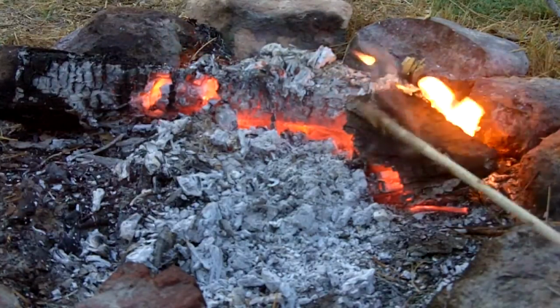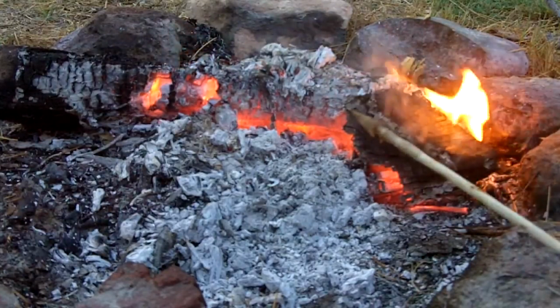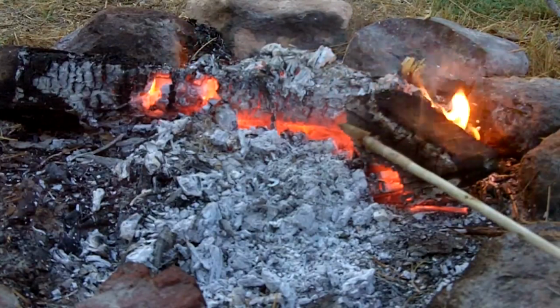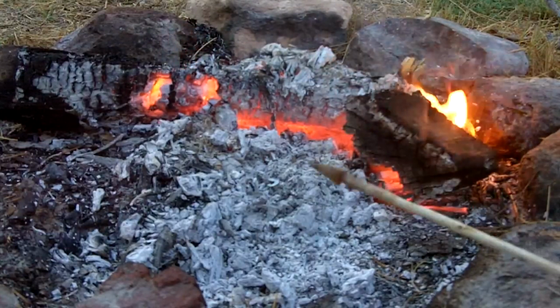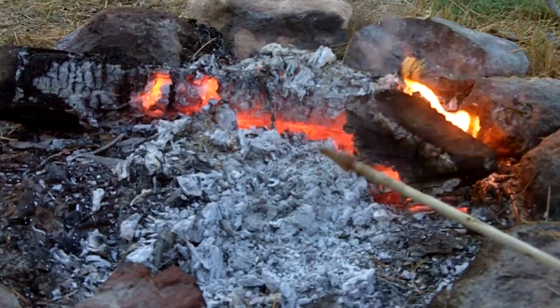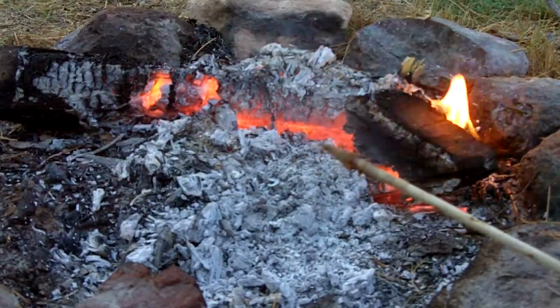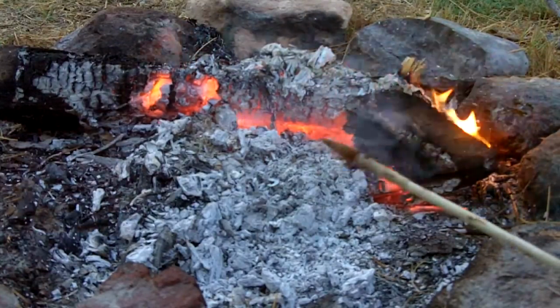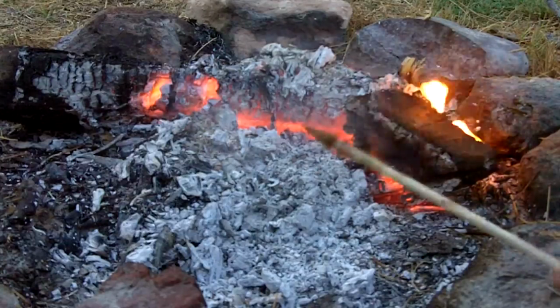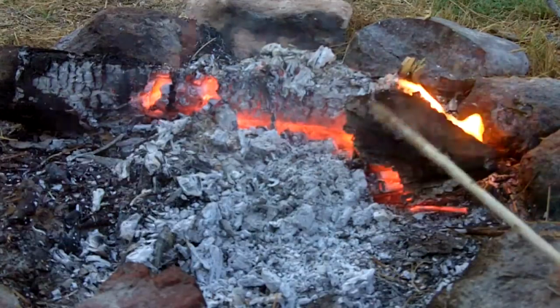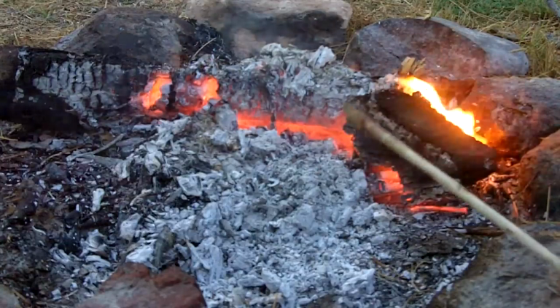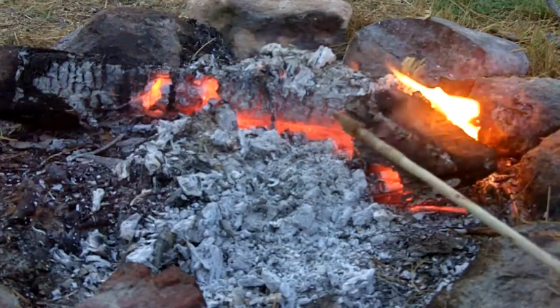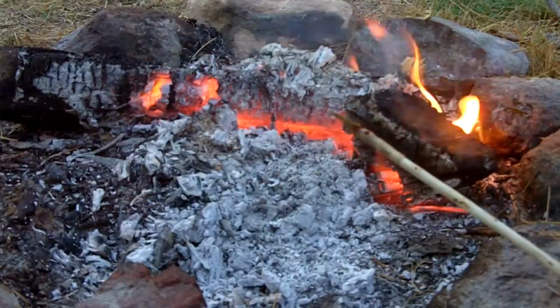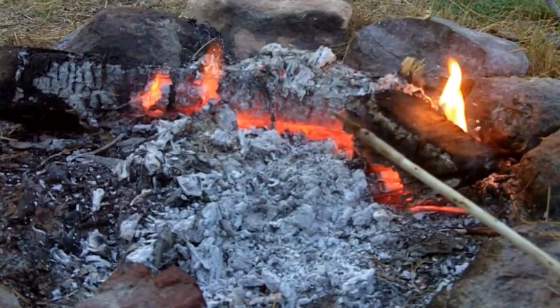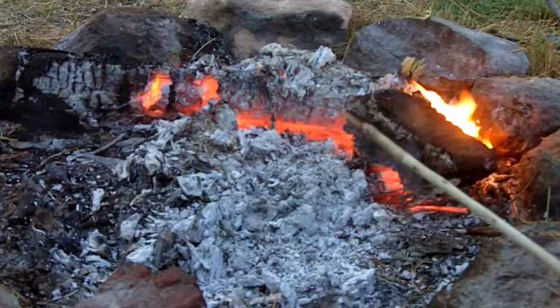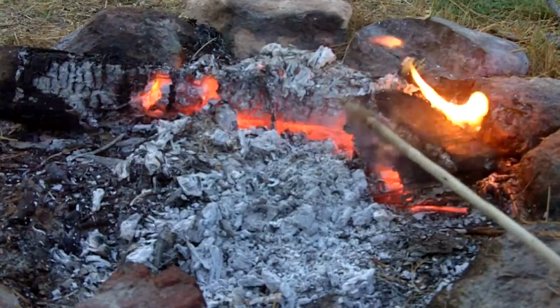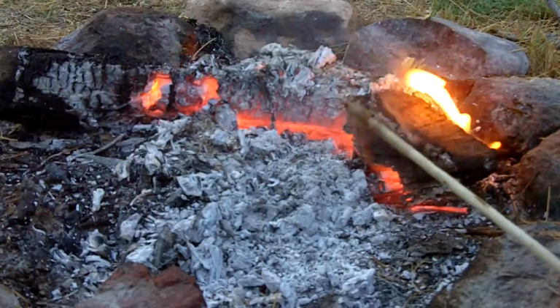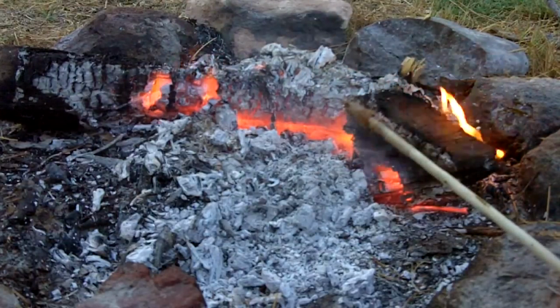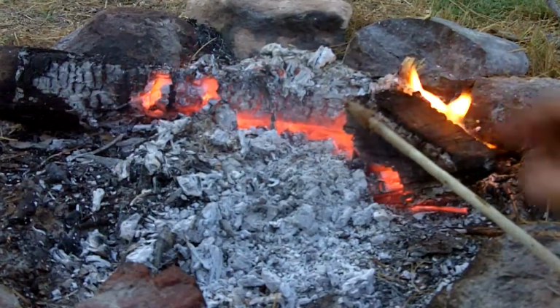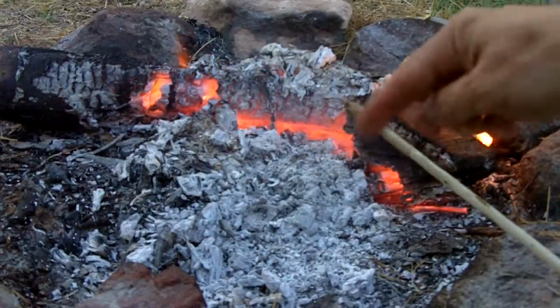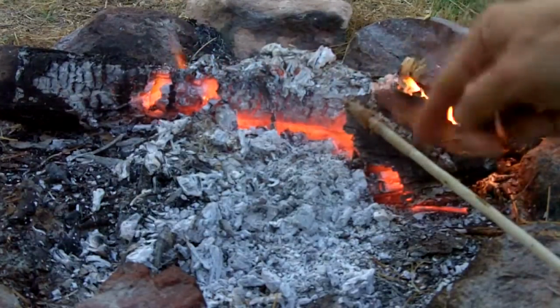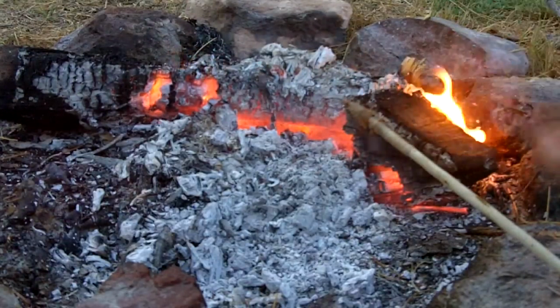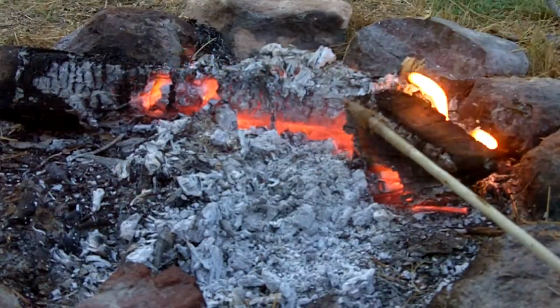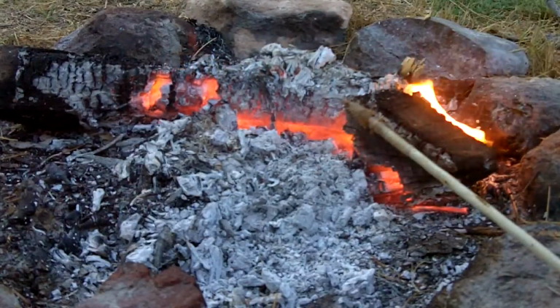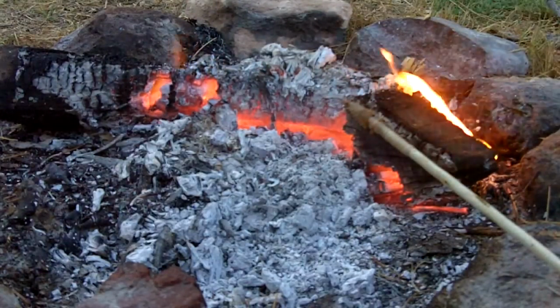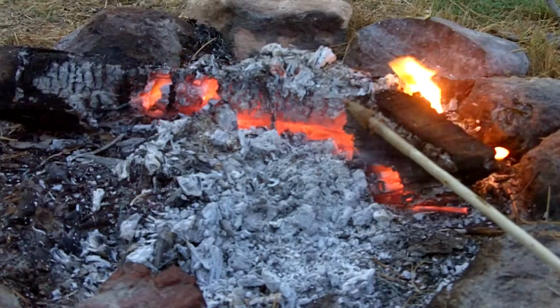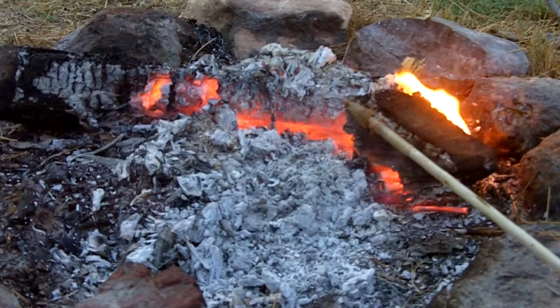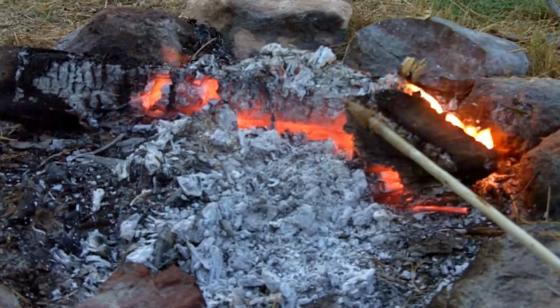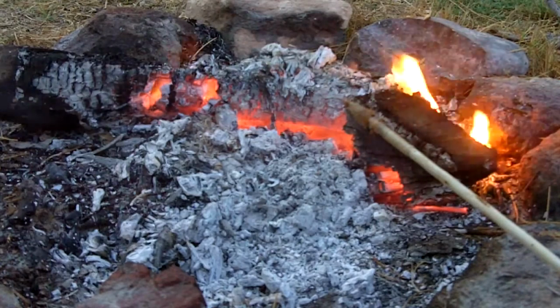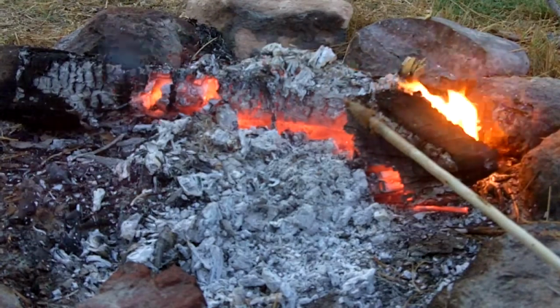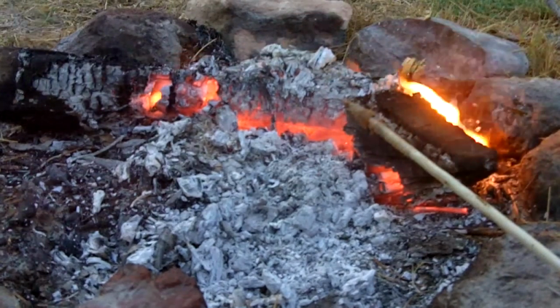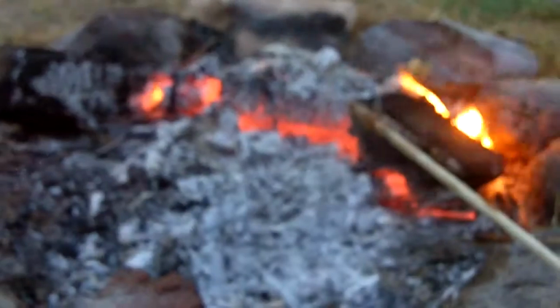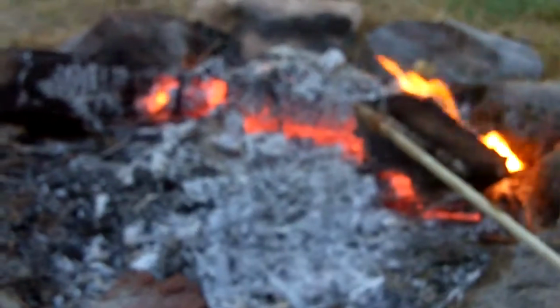The only thing left after this is just painting and waterproofing. You can add some more pitch over the whole thing, or you can just maybe put some animal fat on it.